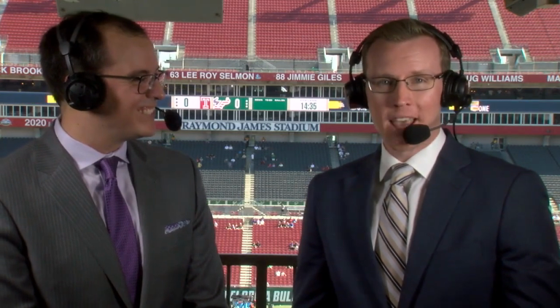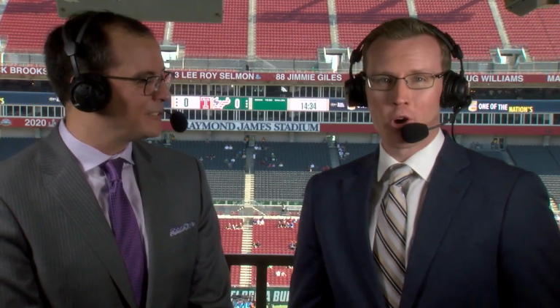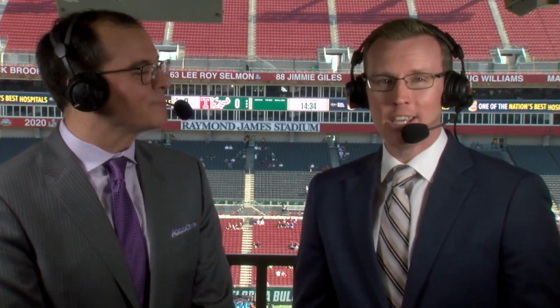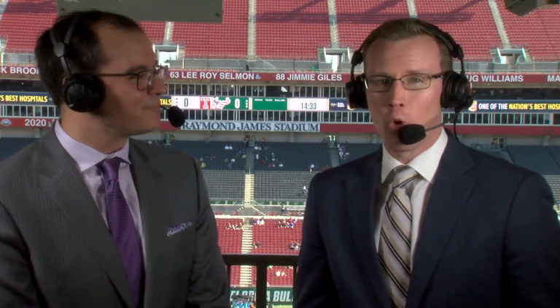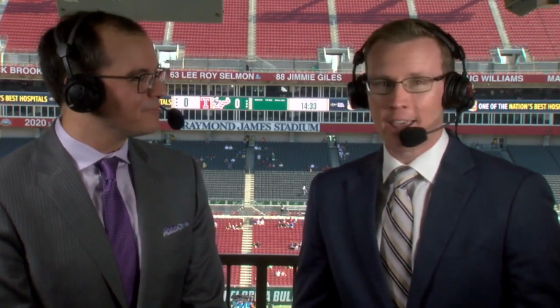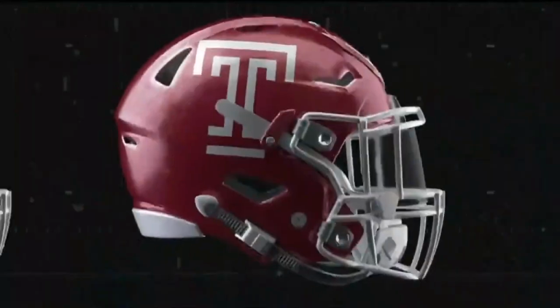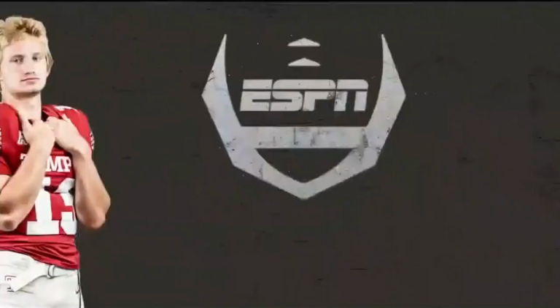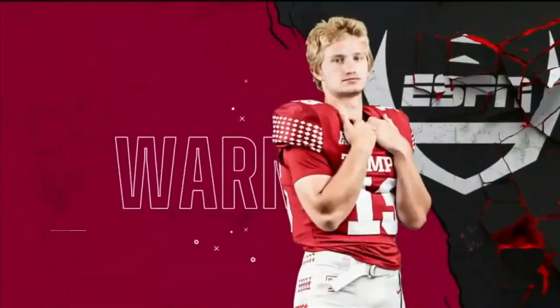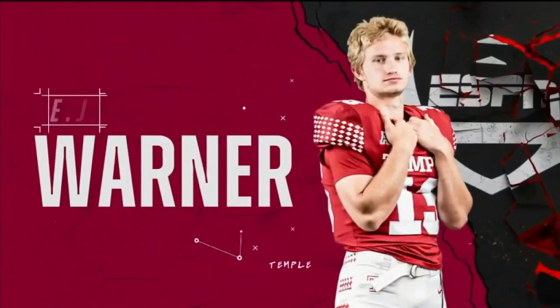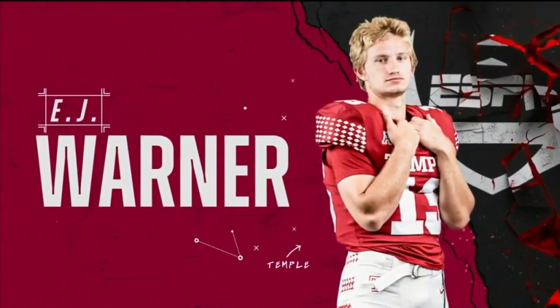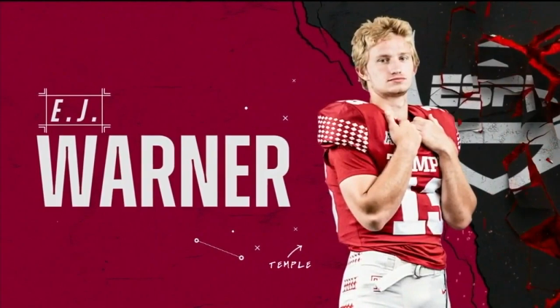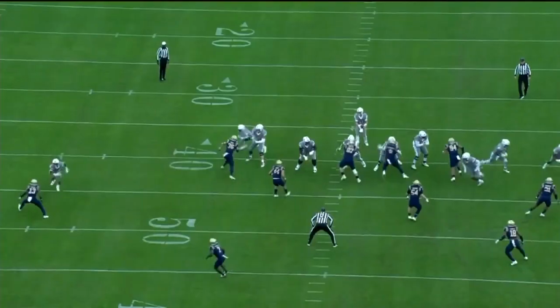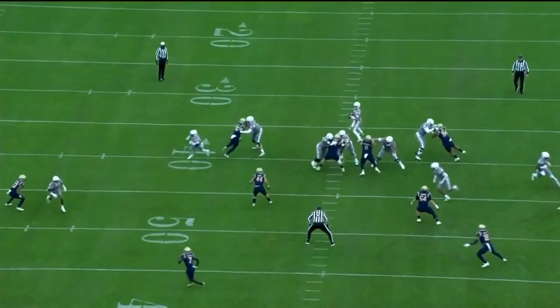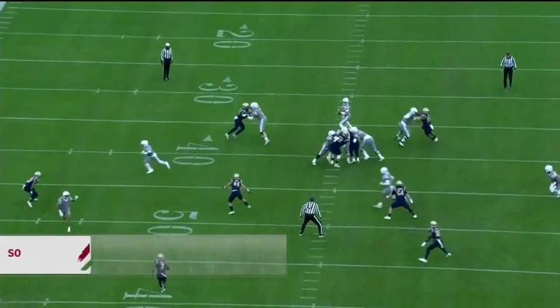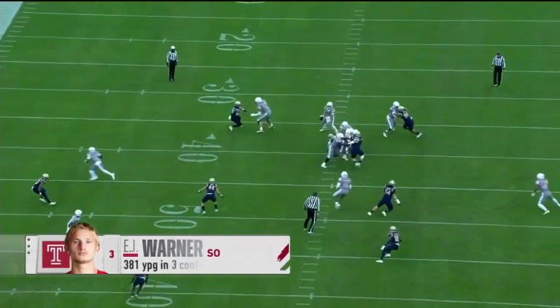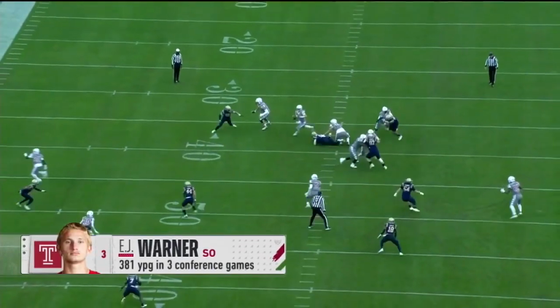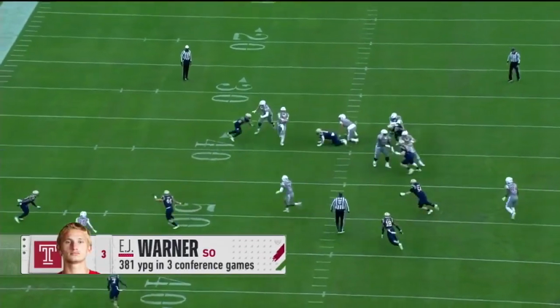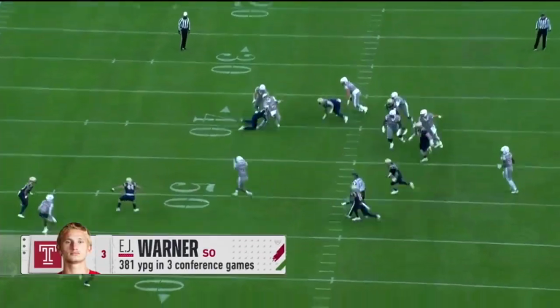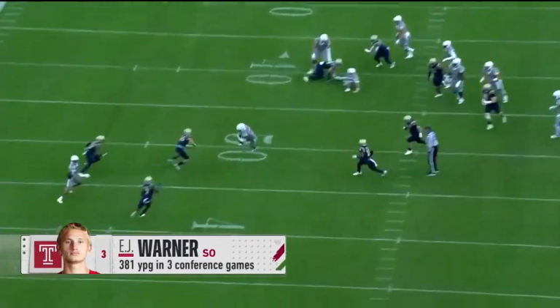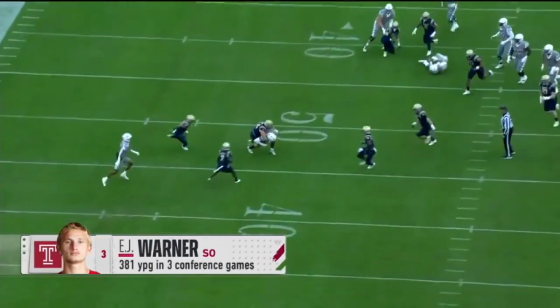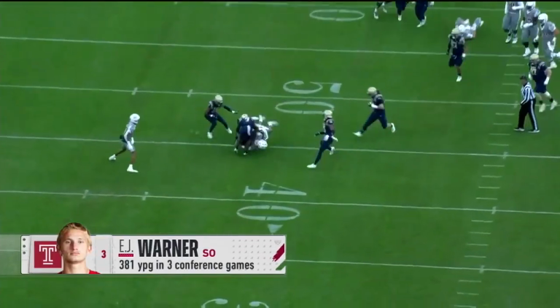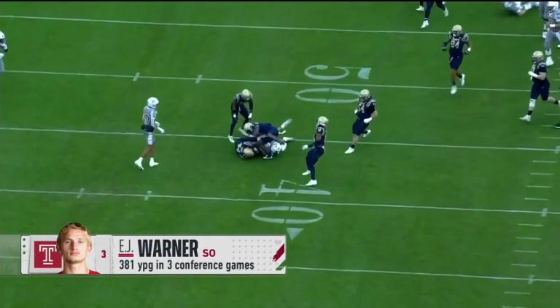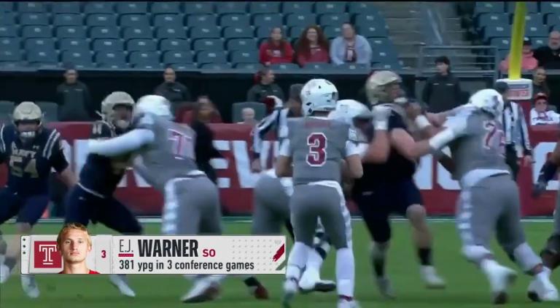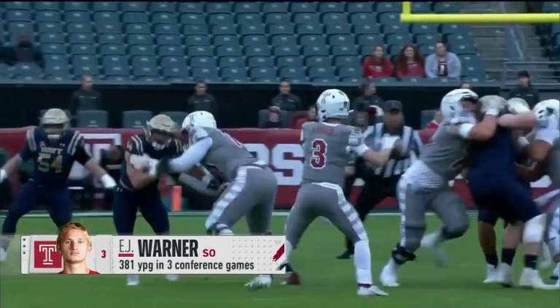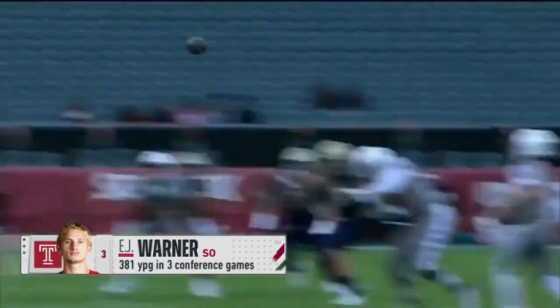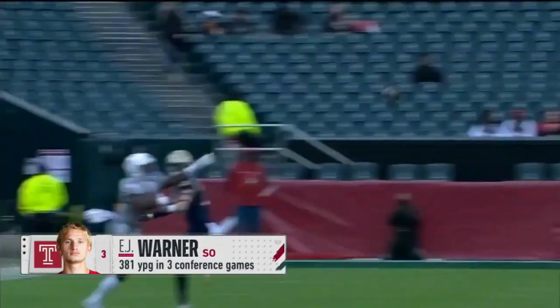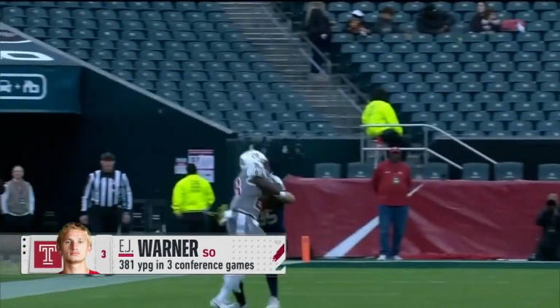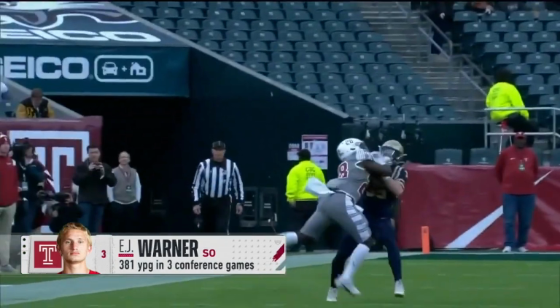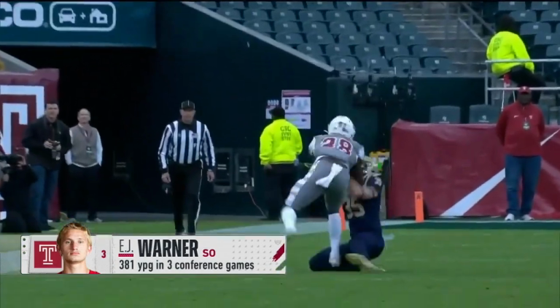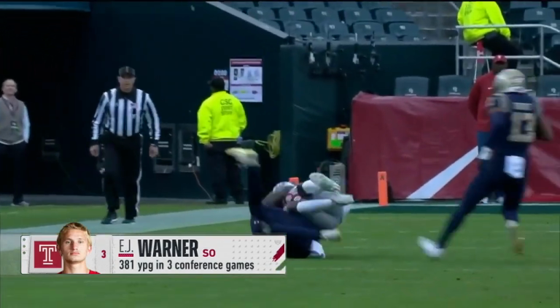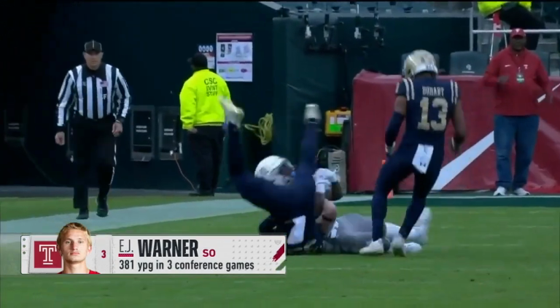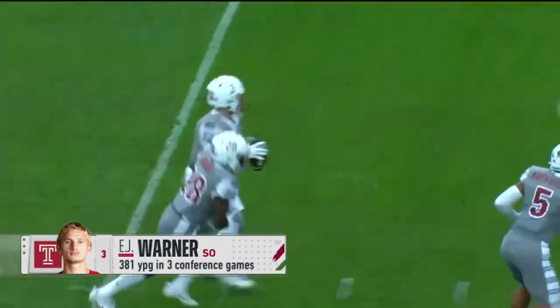Temple quarterback EJ Warner is a very smart and accurate passer — he leads the conference with 306 passing yards per game. Warner prepares like a professional, and that allows him to know where the weaknesses in a defense are going to be and how to exploit them.